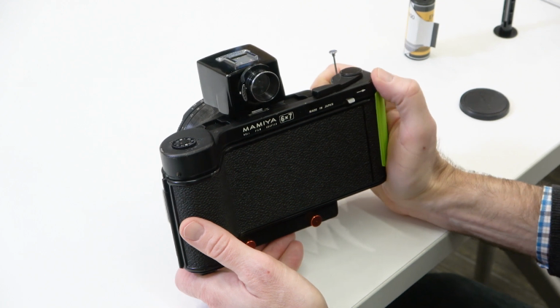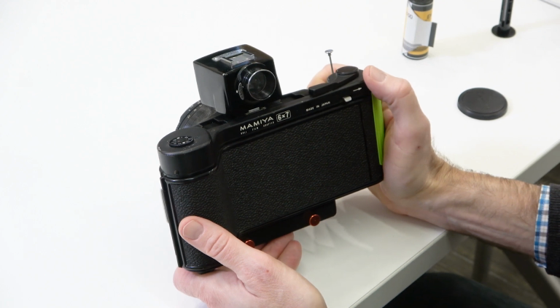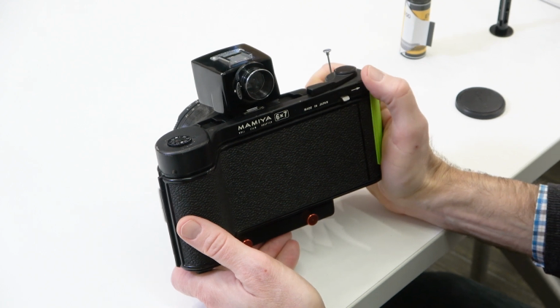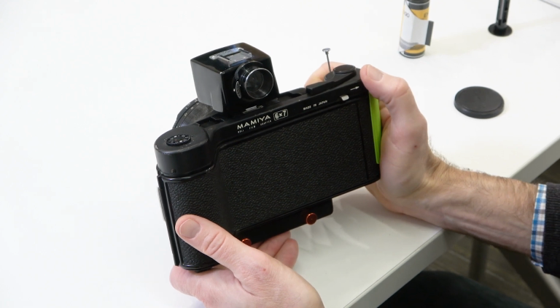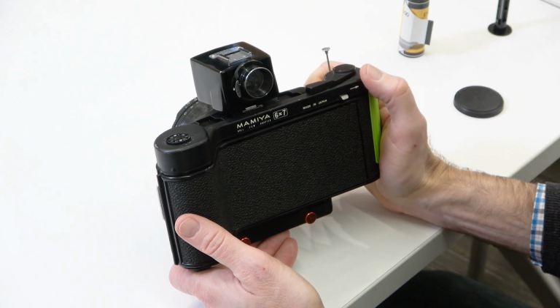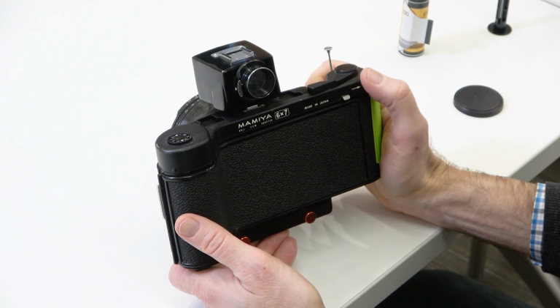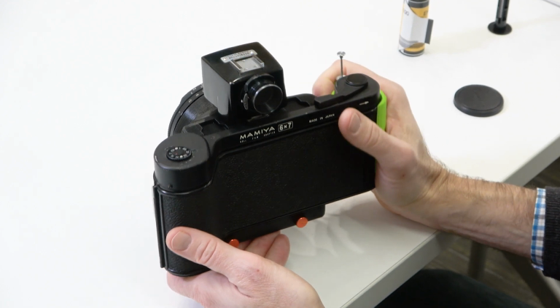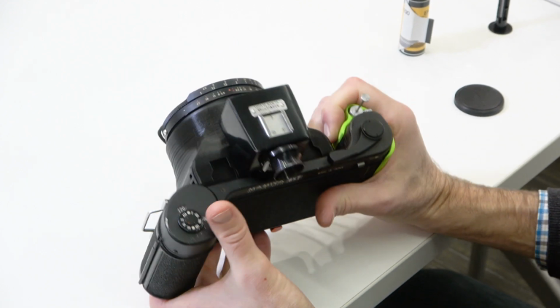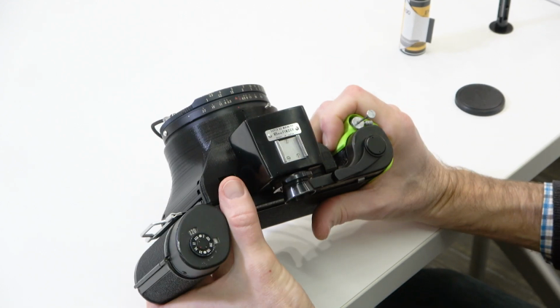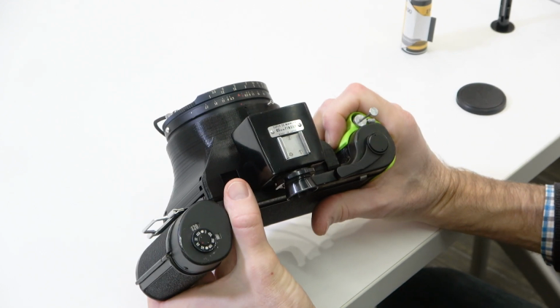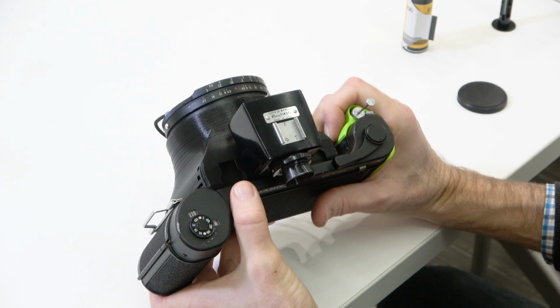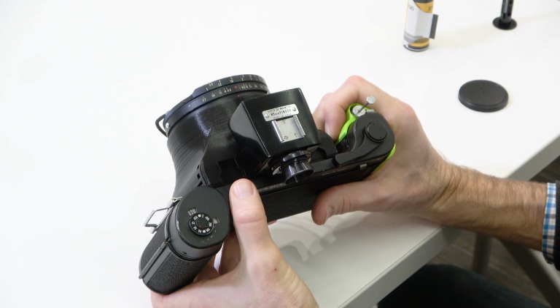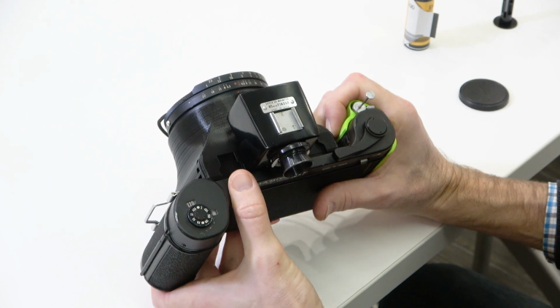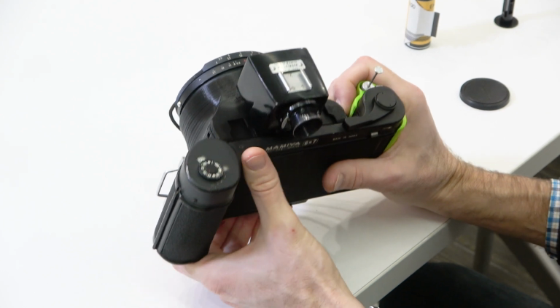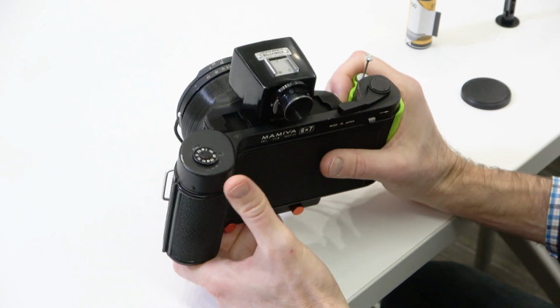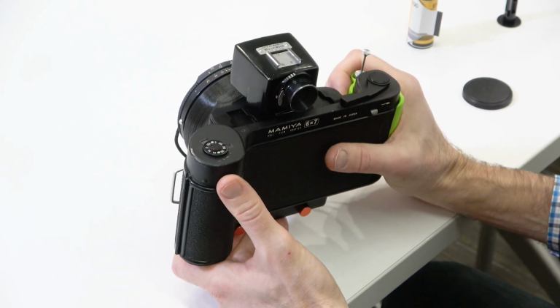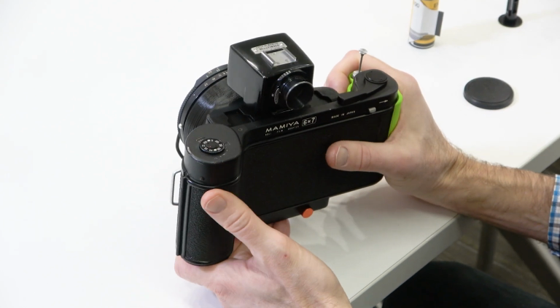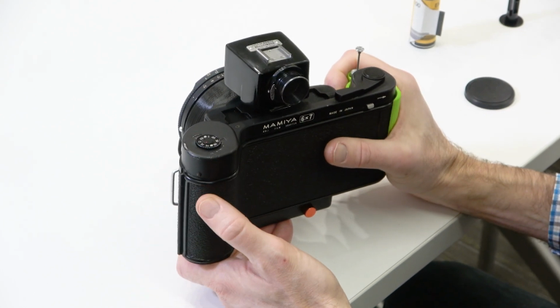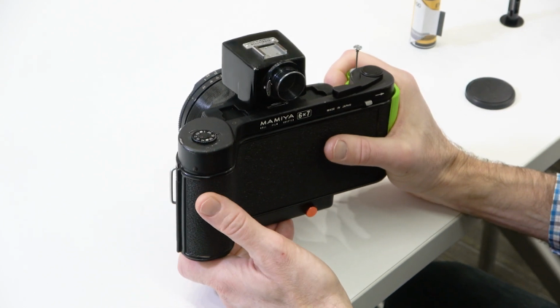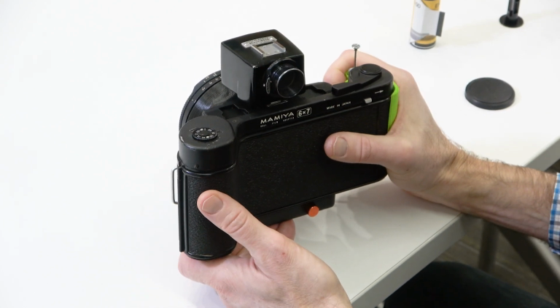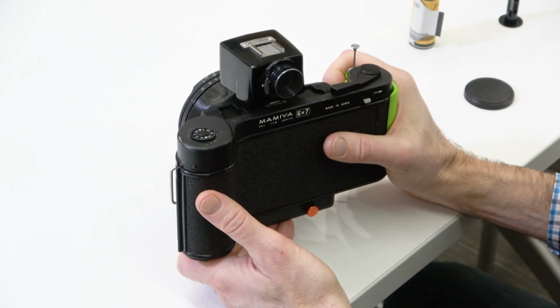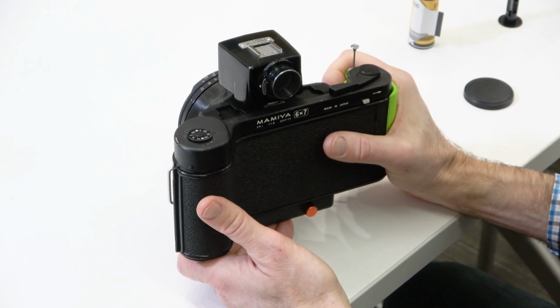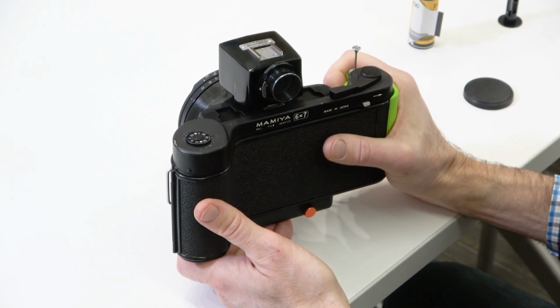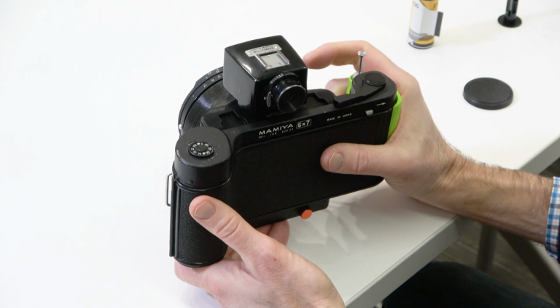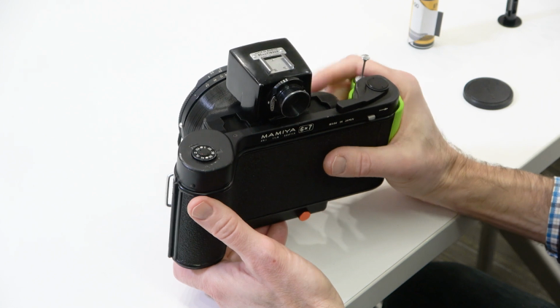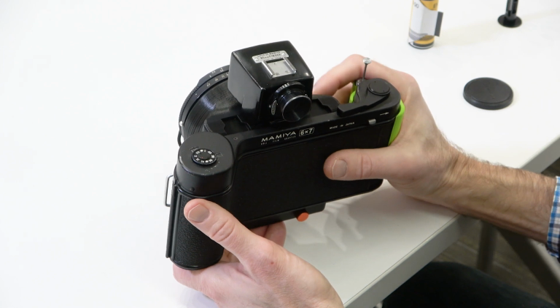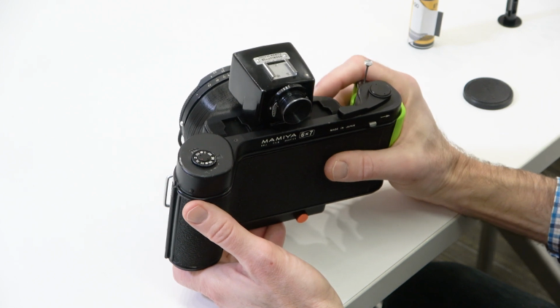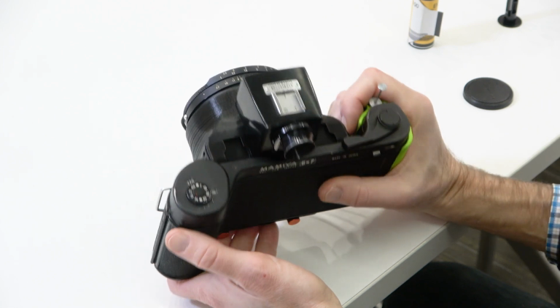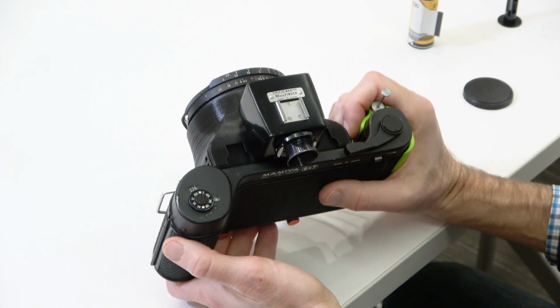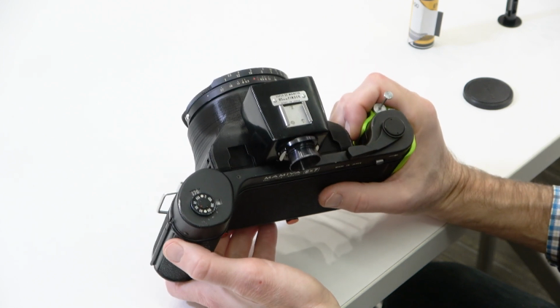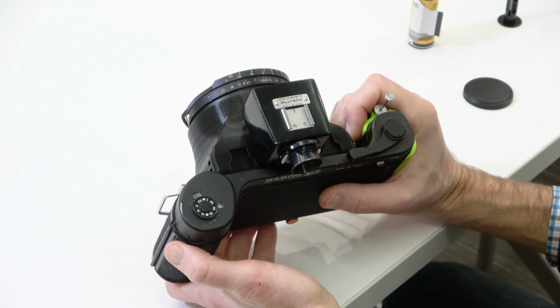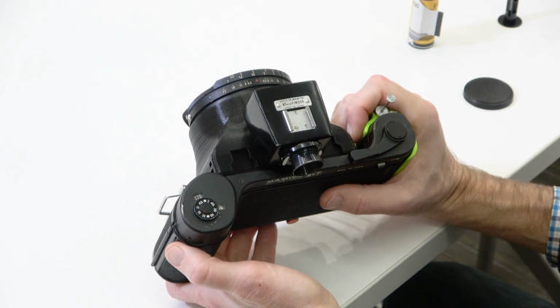This is the Lihiro 6-7 camera, a formerly Mamiya Press camera that has been reconstituted with a 3D printed body in the middle, making it much lighter and more portable.